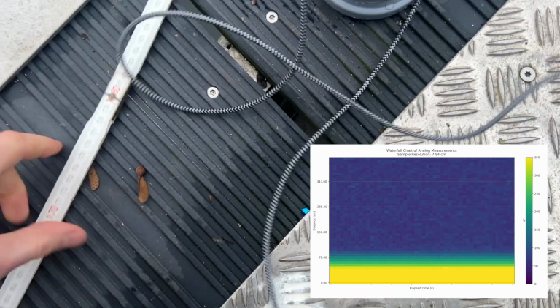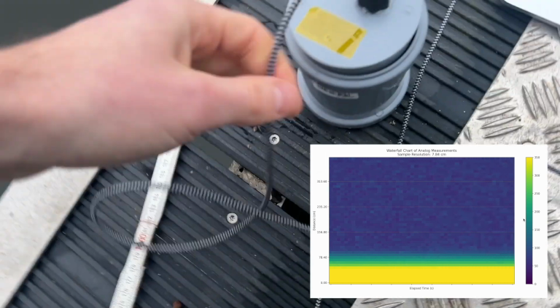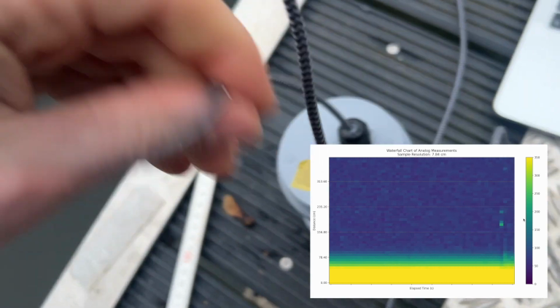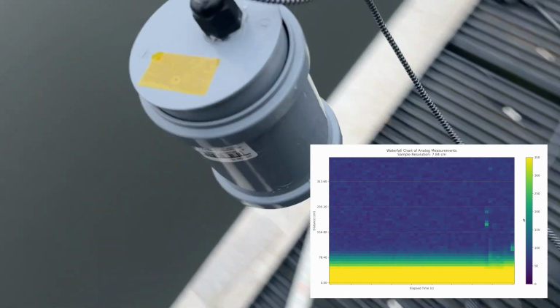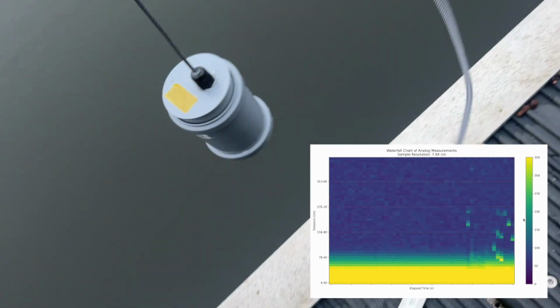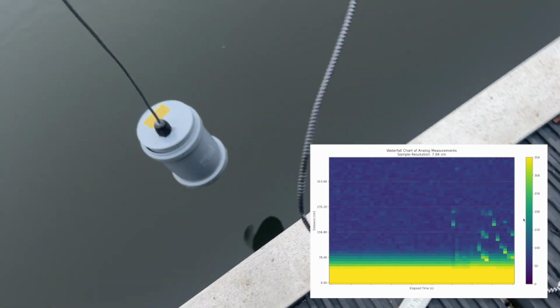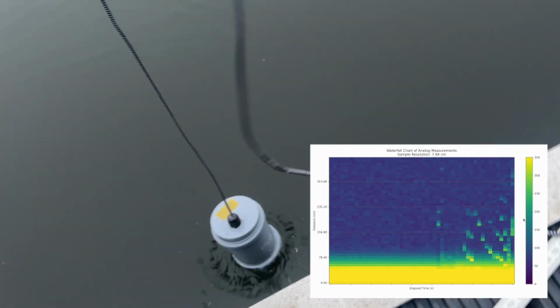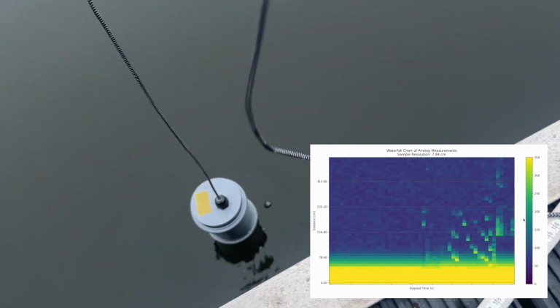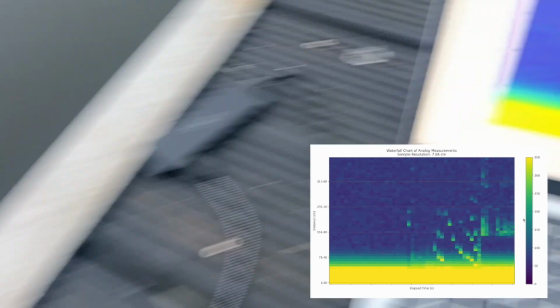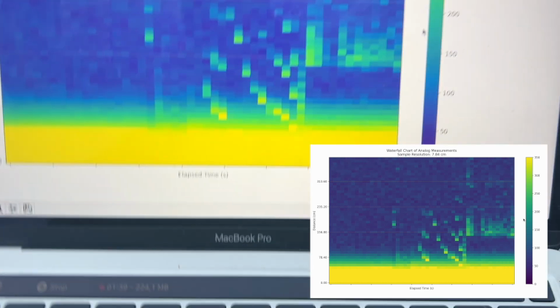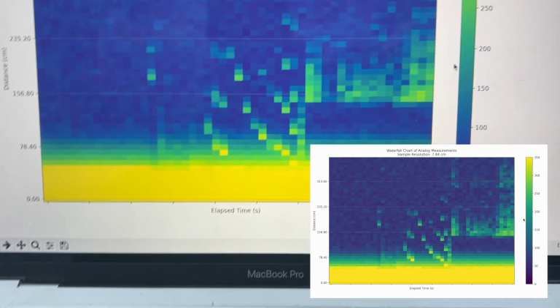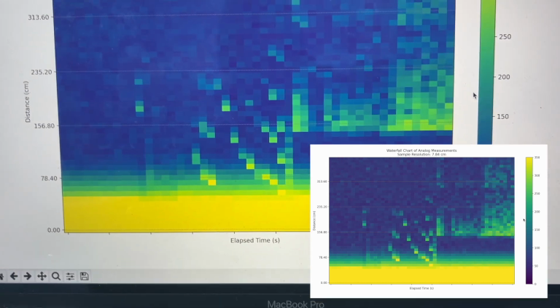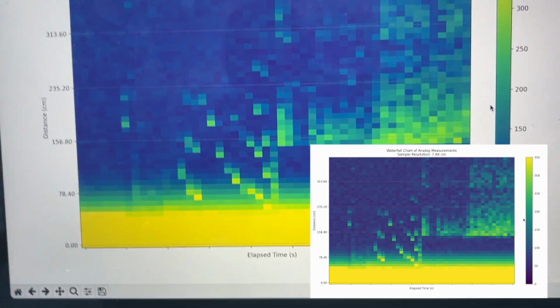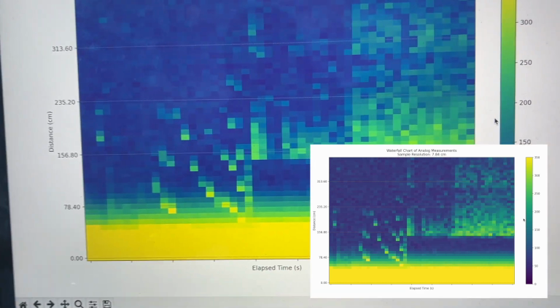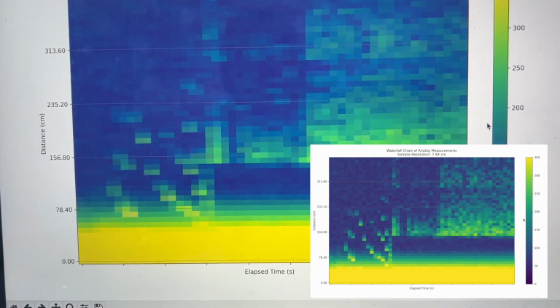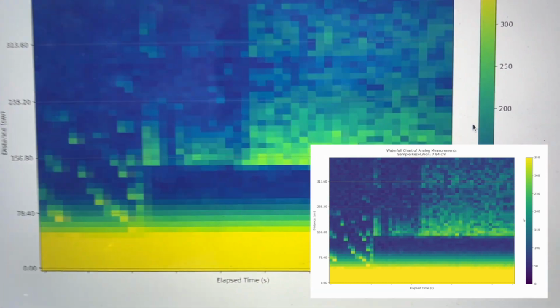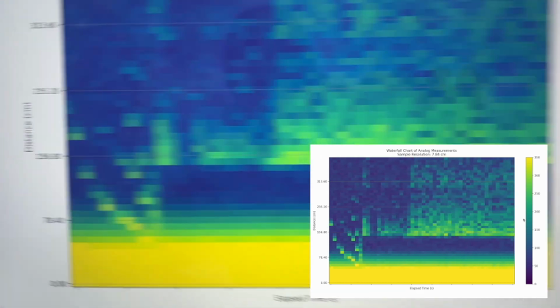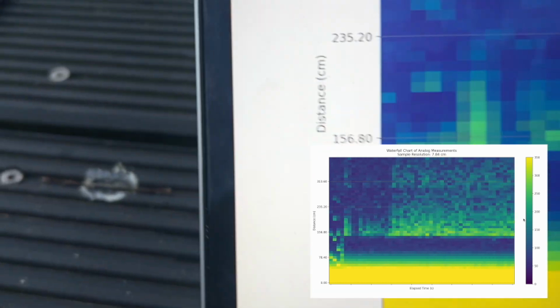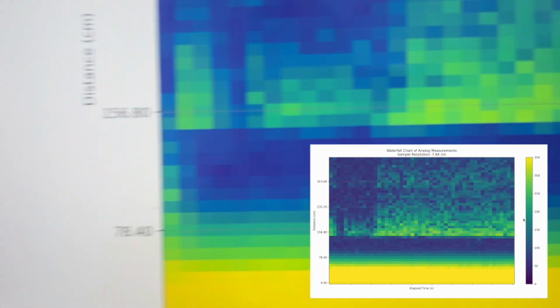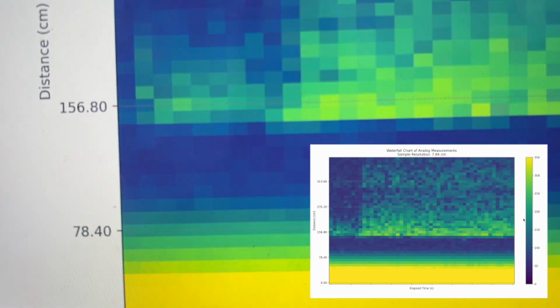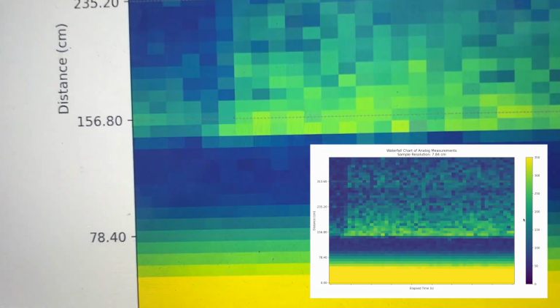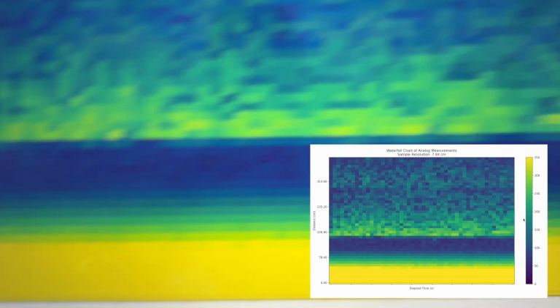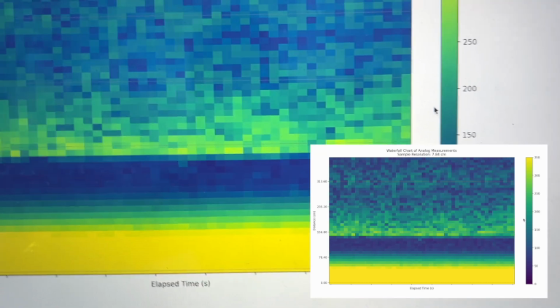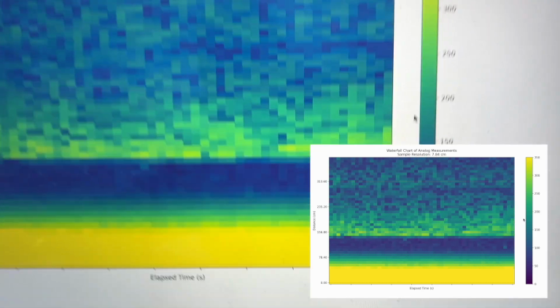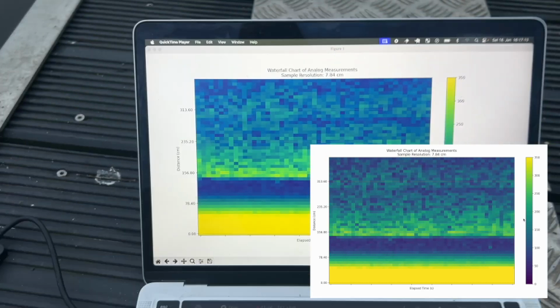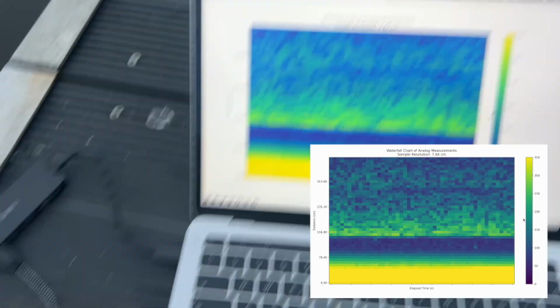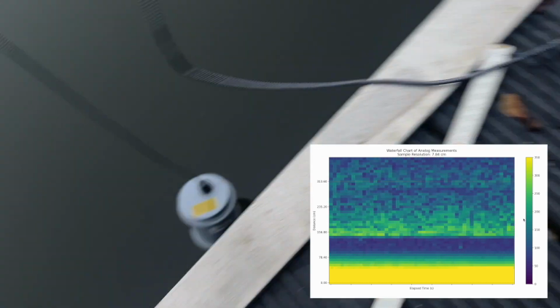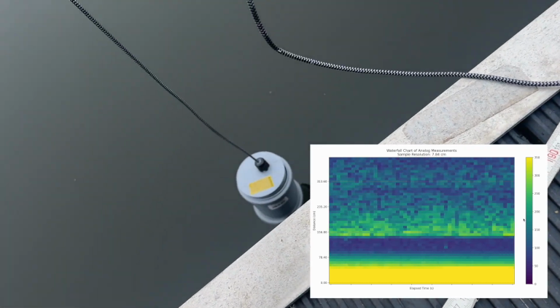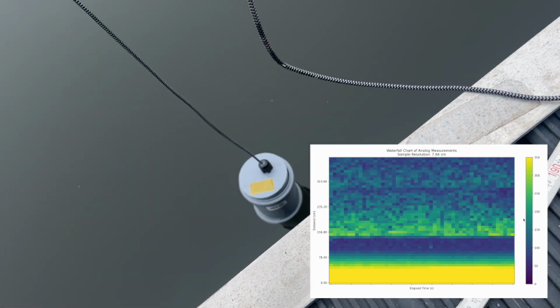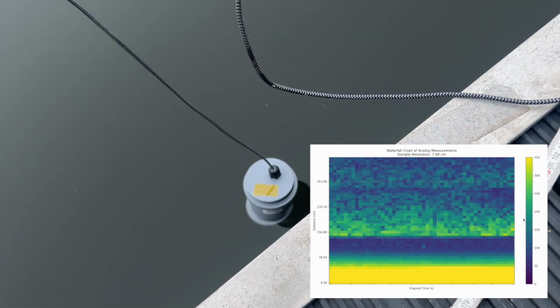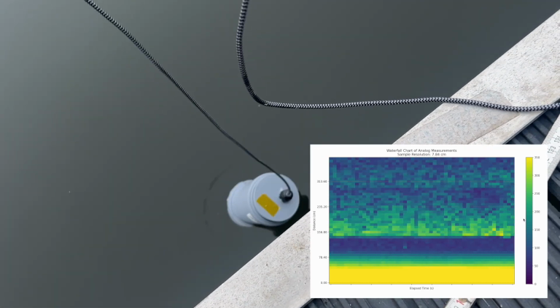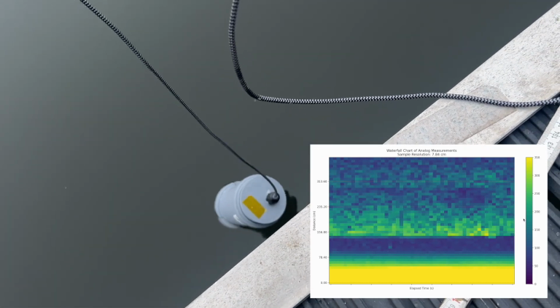The last time I tested this transducer in water I just used a plastic bag to protect it. And I didn't use the transformer, so I ran the transducer at 5 volts and I haven't seen an echo, but this could also be because the water was a little bit more shallow and maybe the echo was still in the blind zone of the transducer.